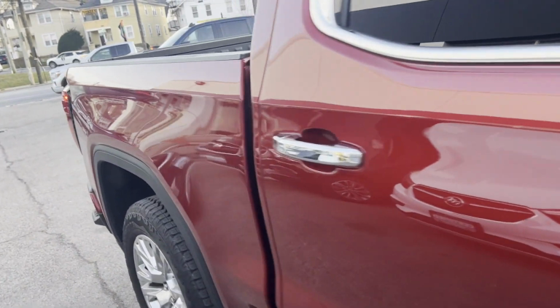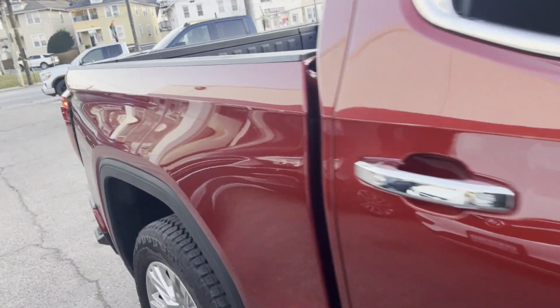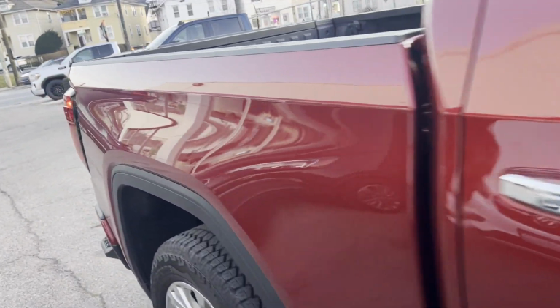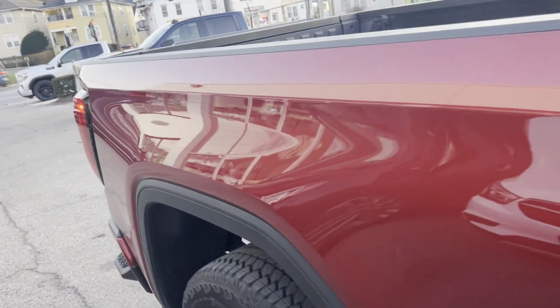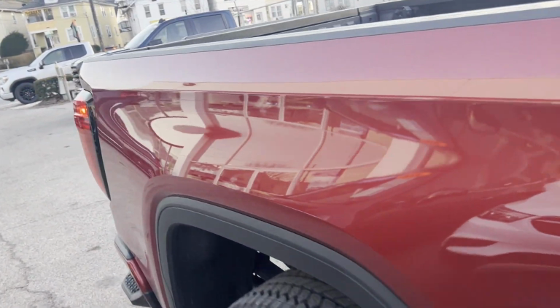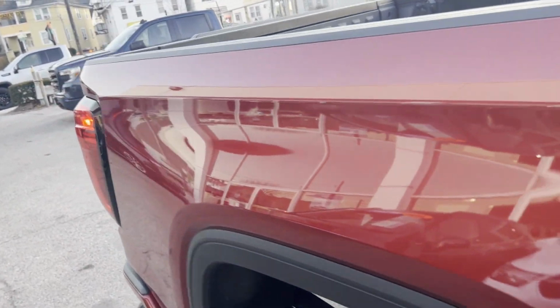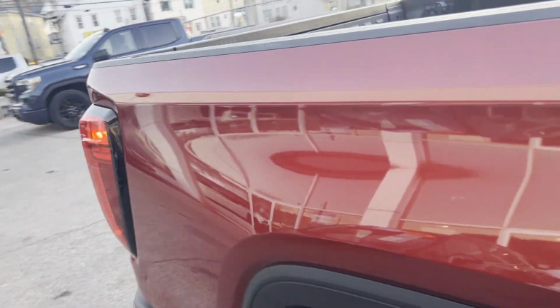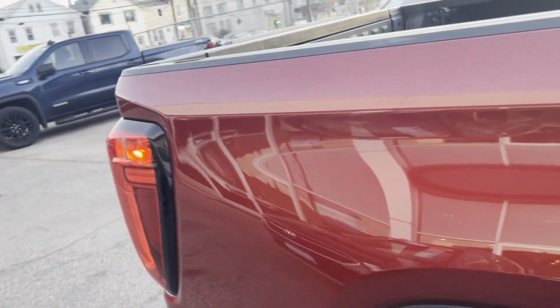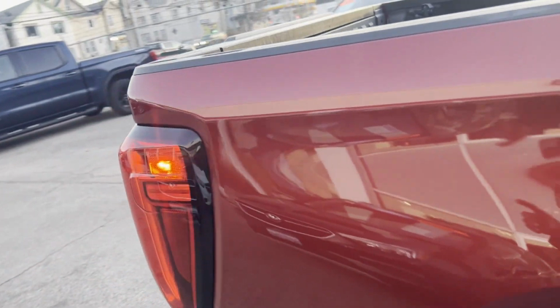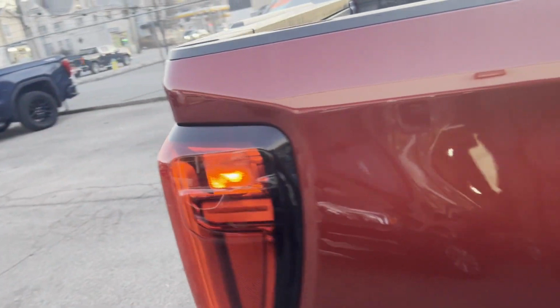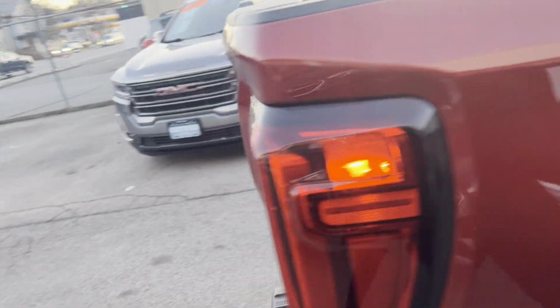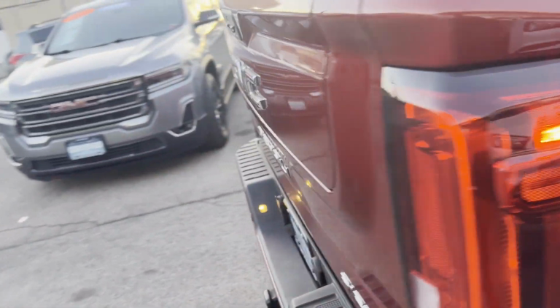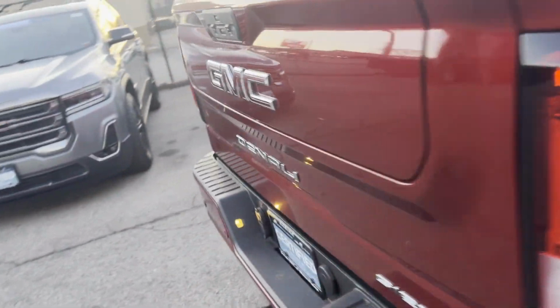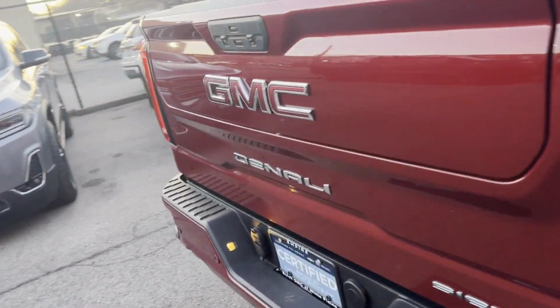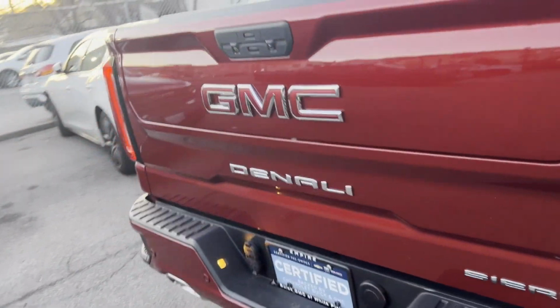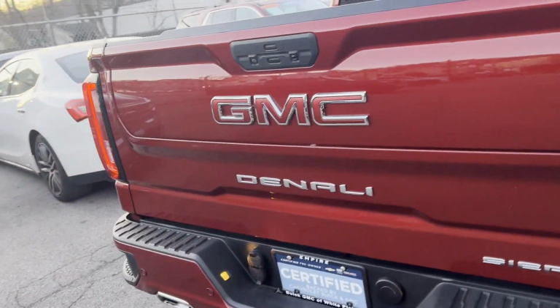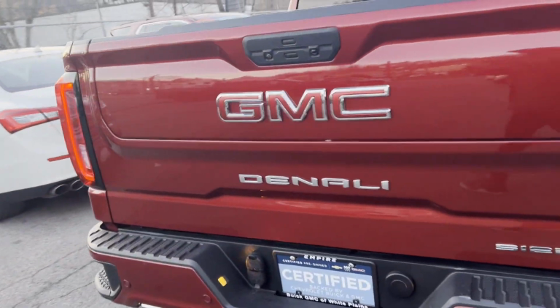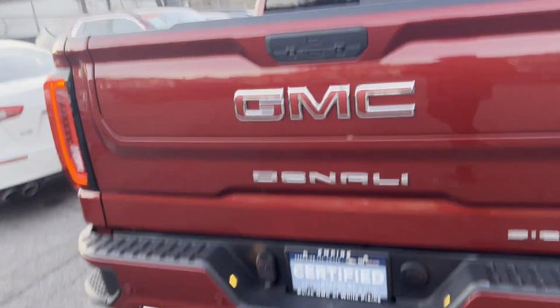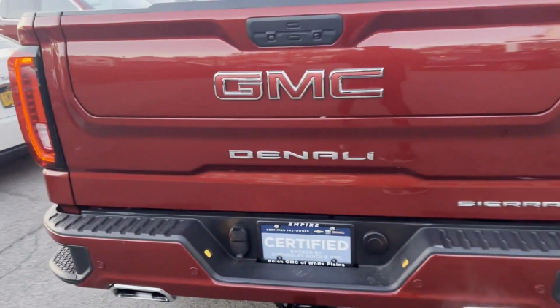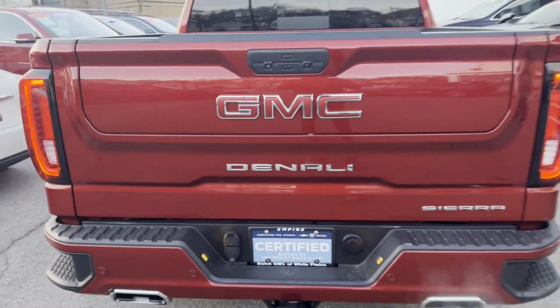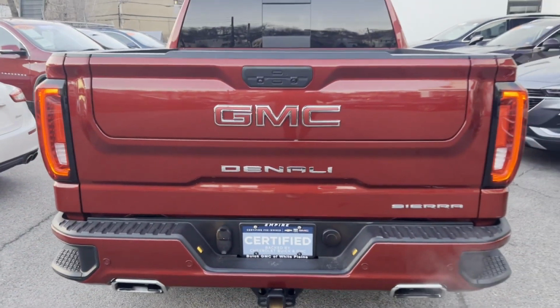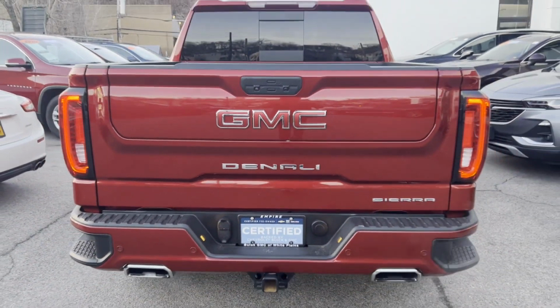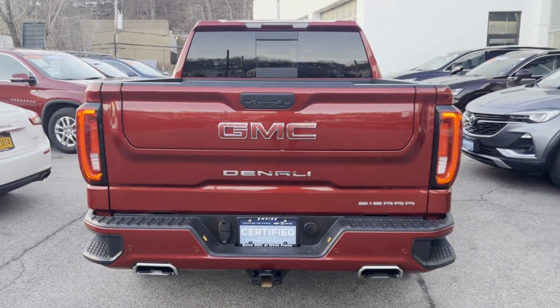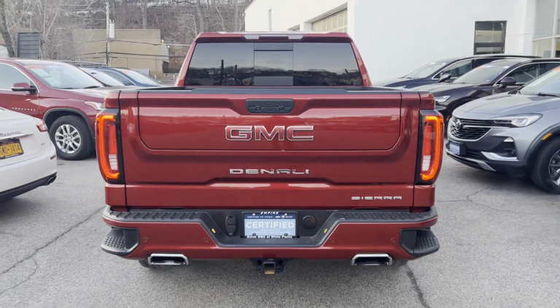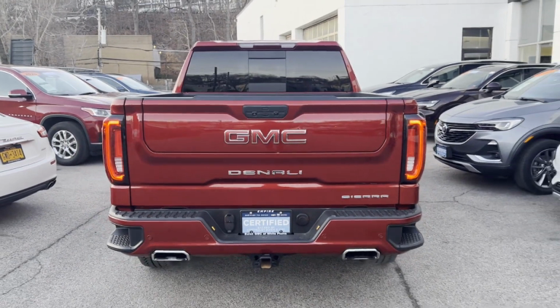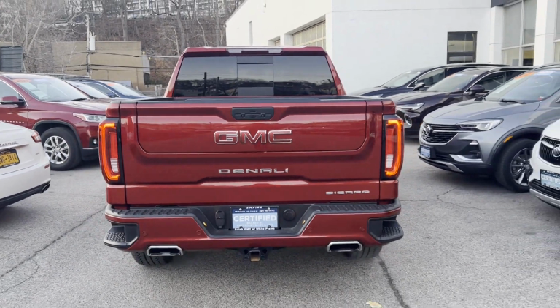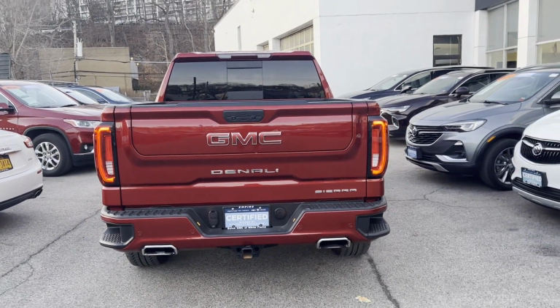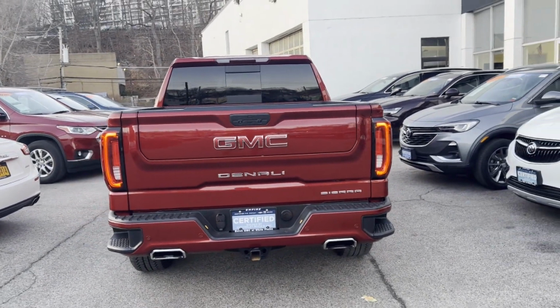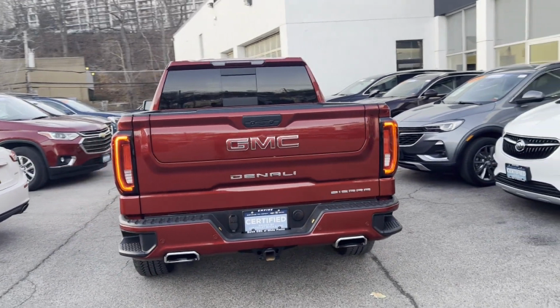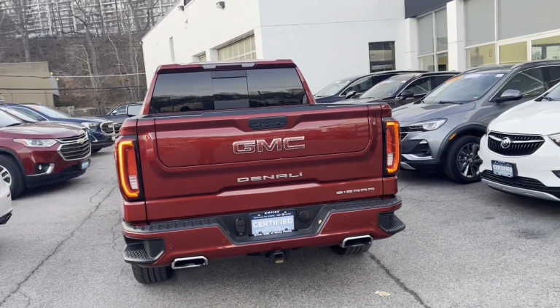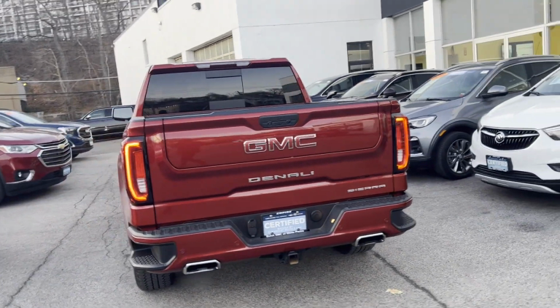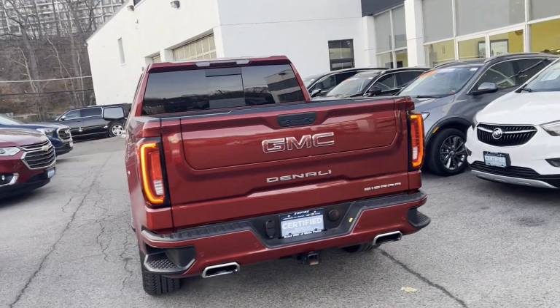Cross-traffic alert, lane departure warning, Wi-Fi hotspot, satellite radio, navigation, premium sound system, and multi-zone air conditioning with four-wheel drive.